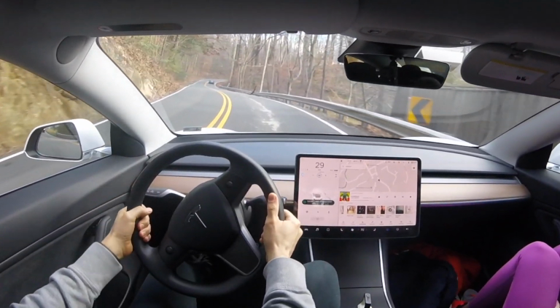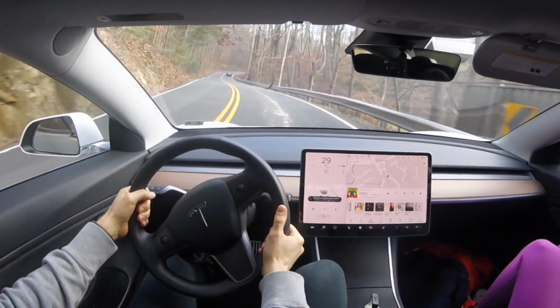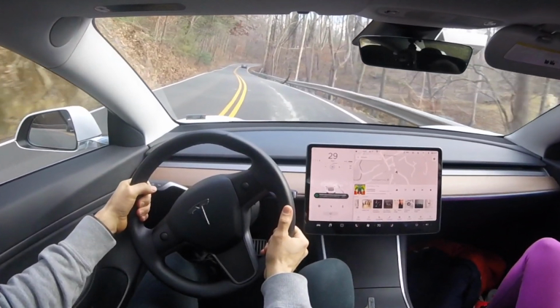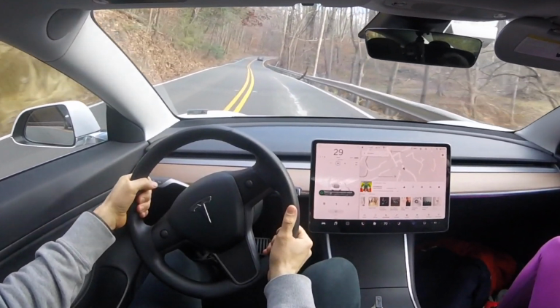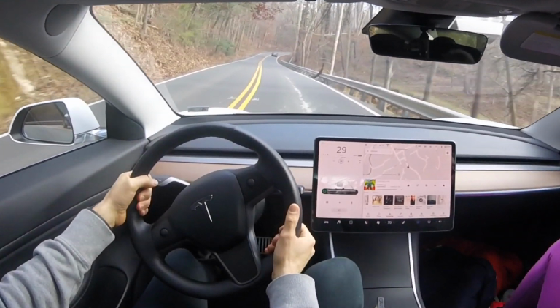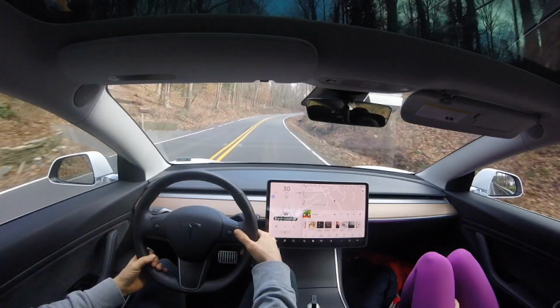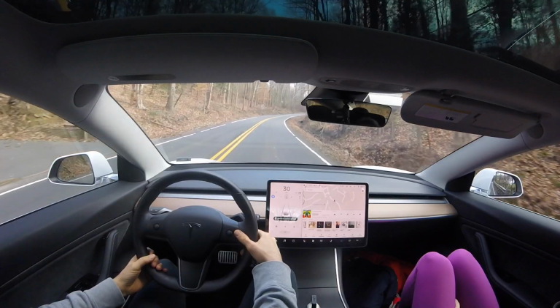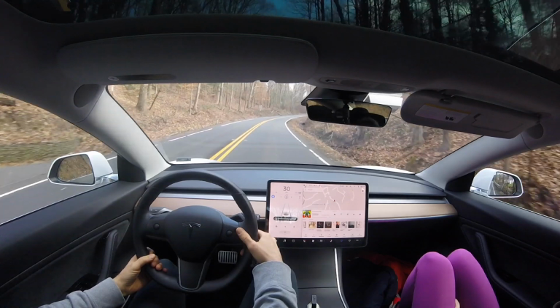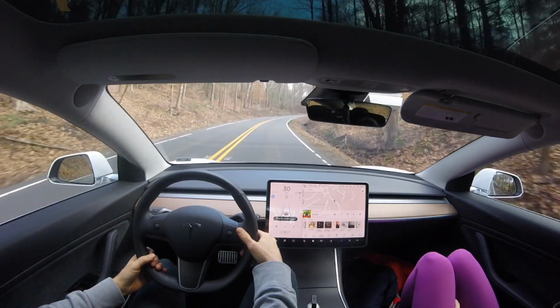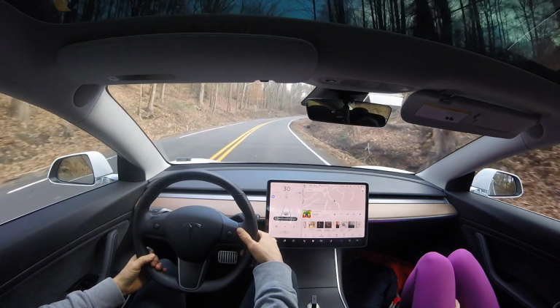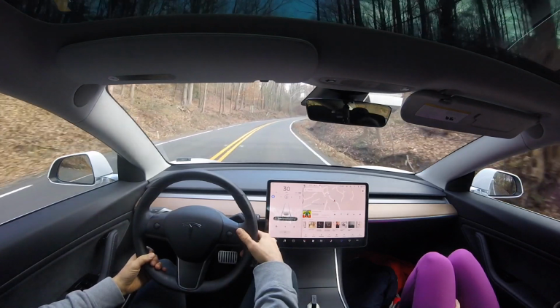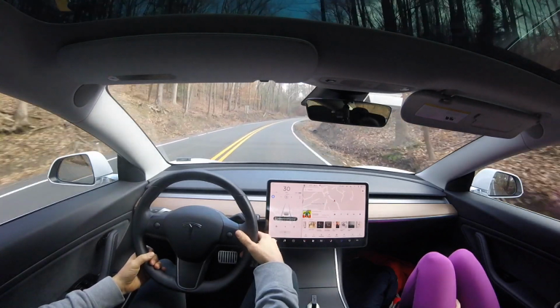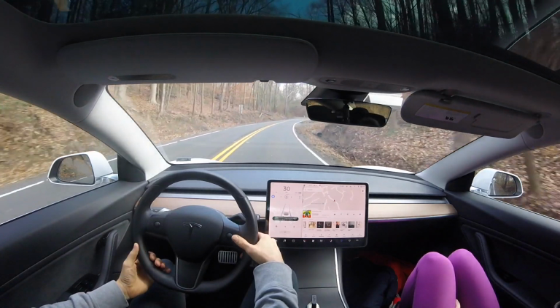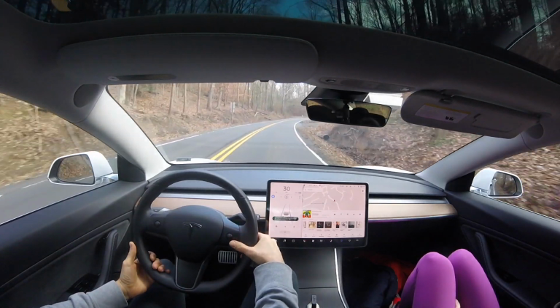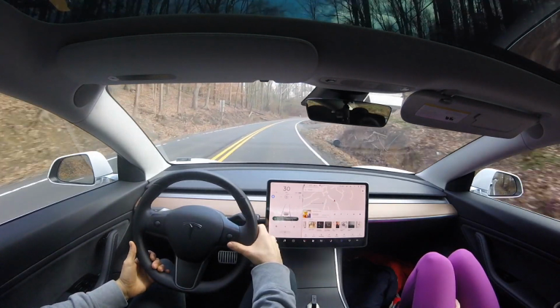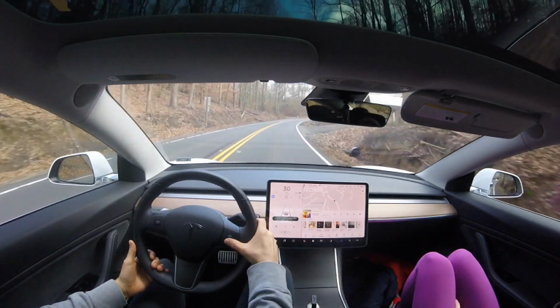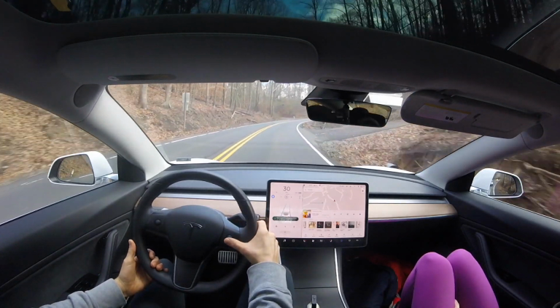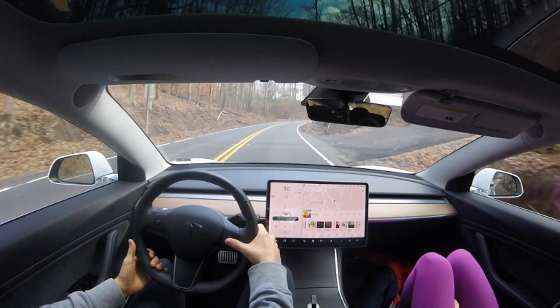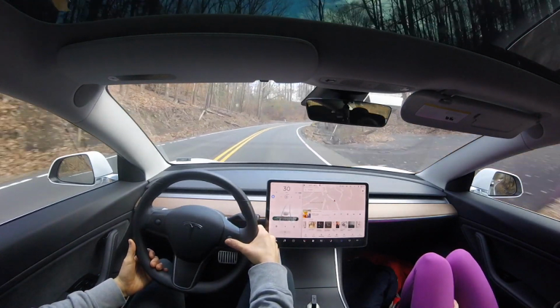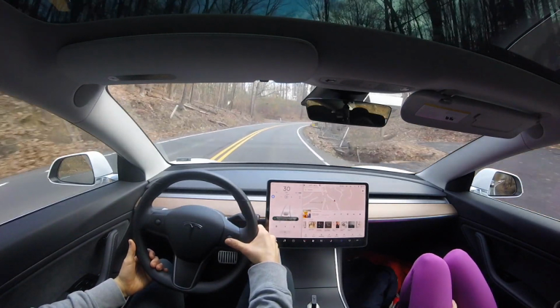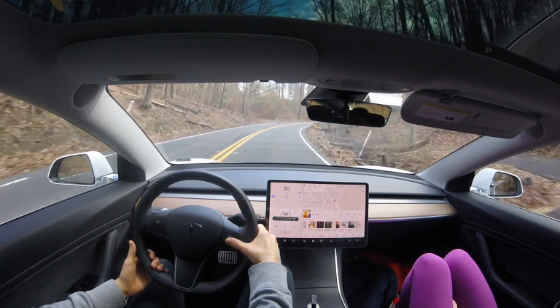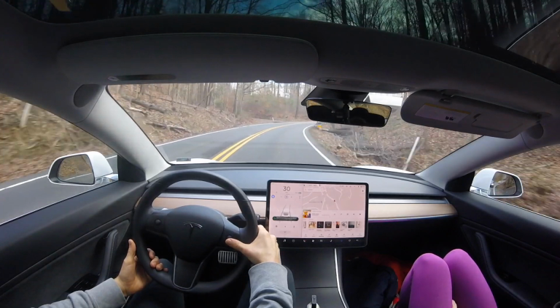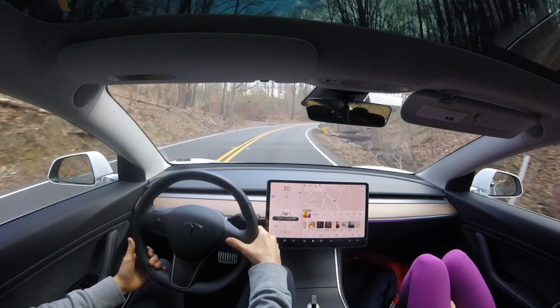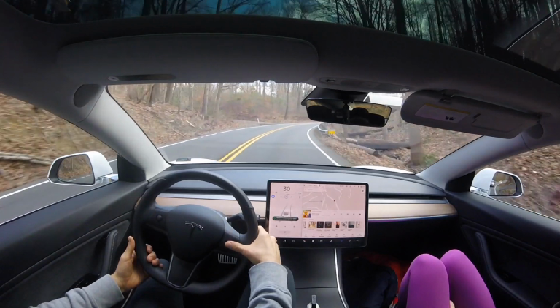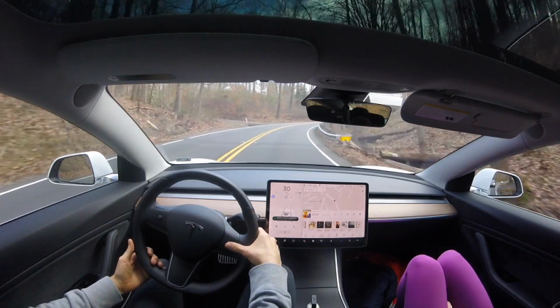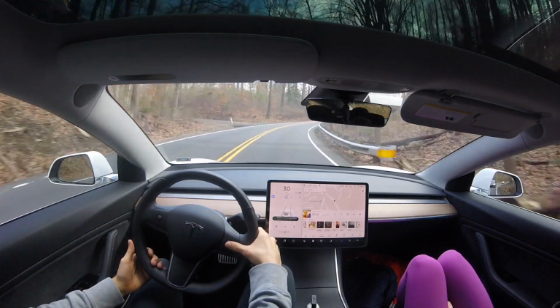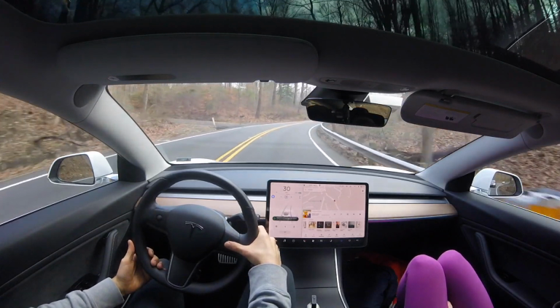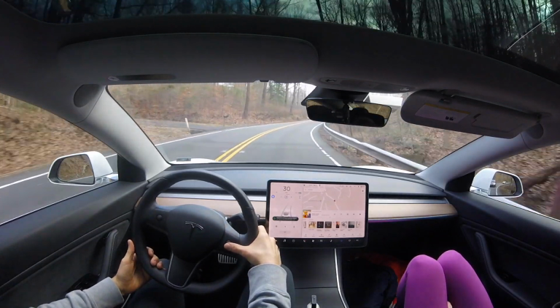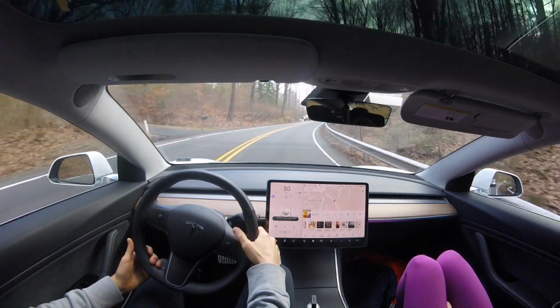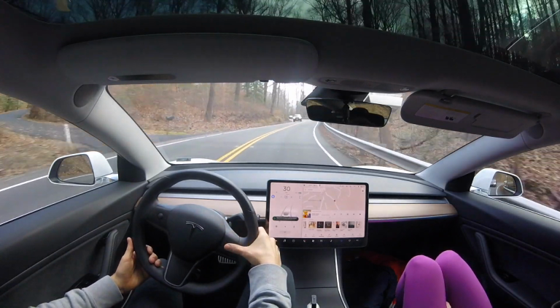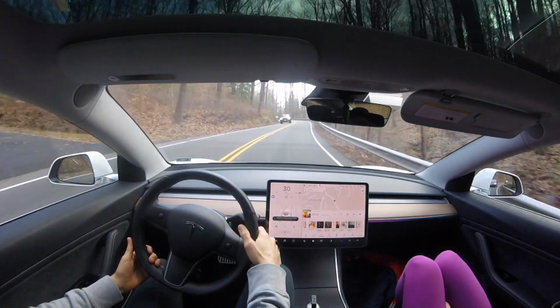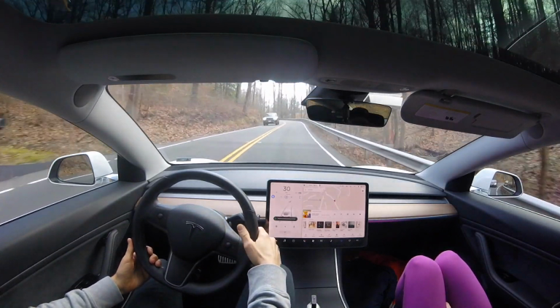You can see the car just started to lose that center lane position. I'm always keeping my hands firmly on the wheel just as Tesla recommends, and I do not suggest you guys try this.